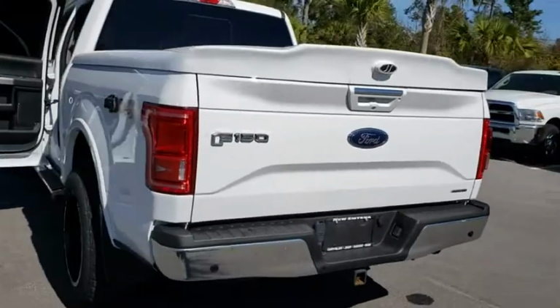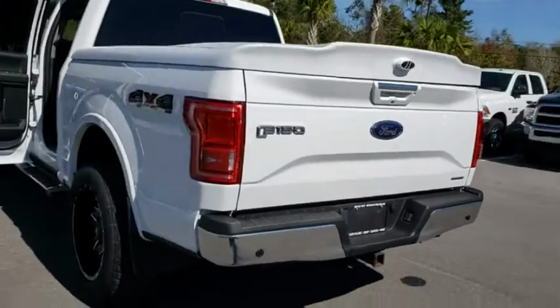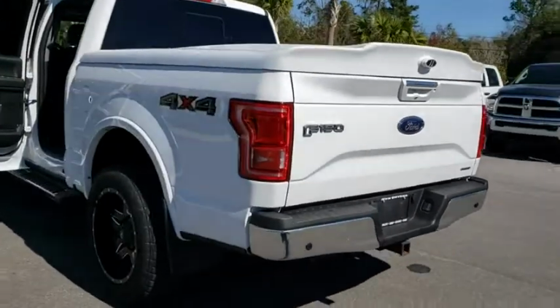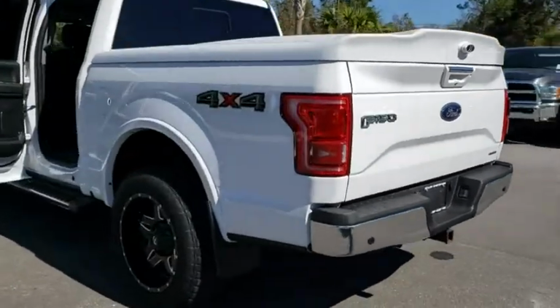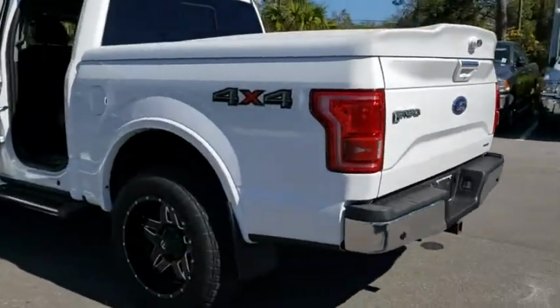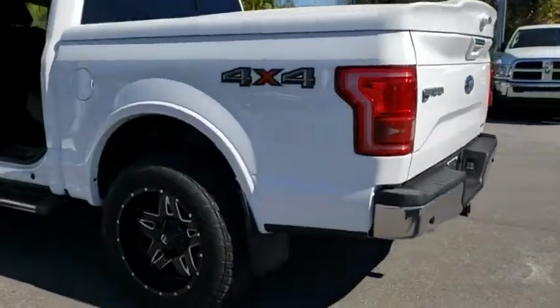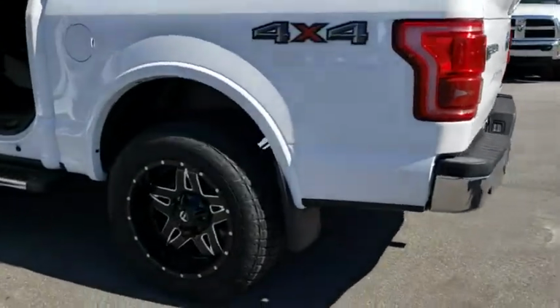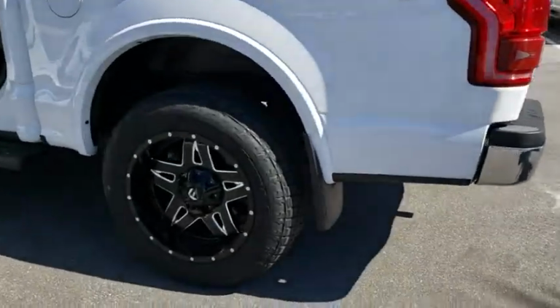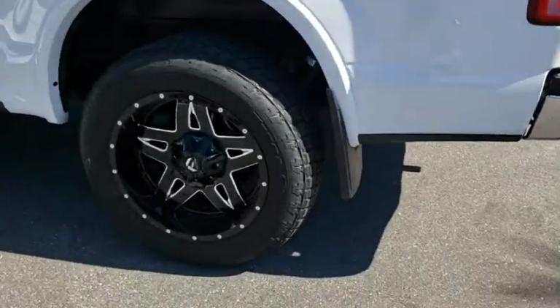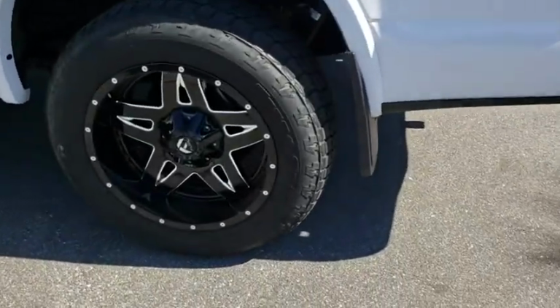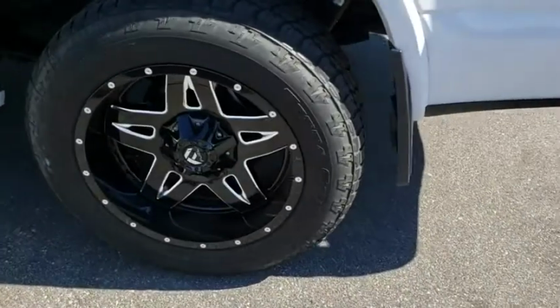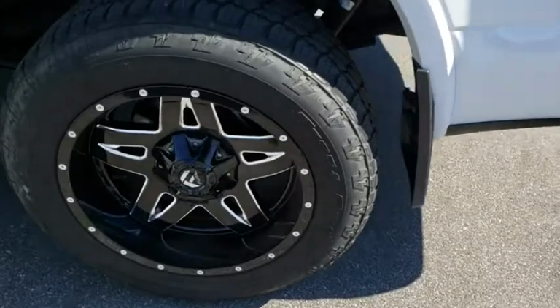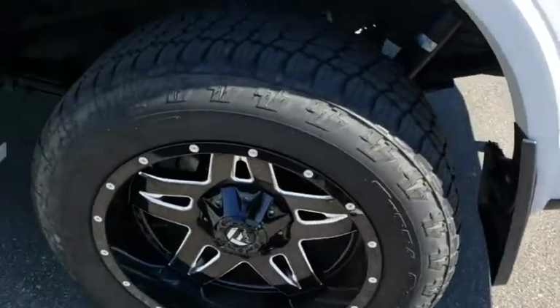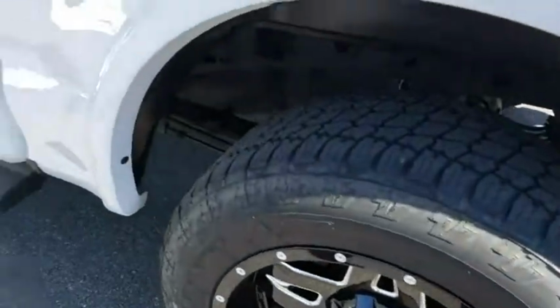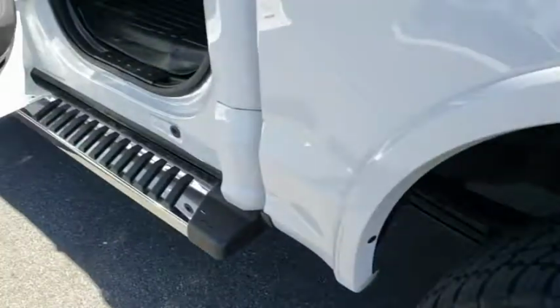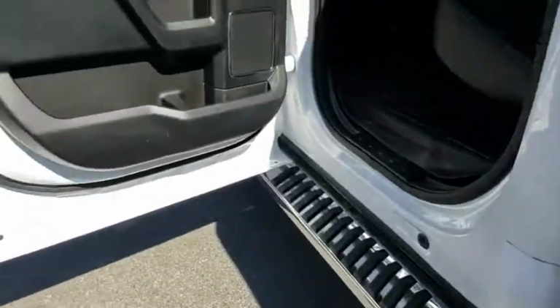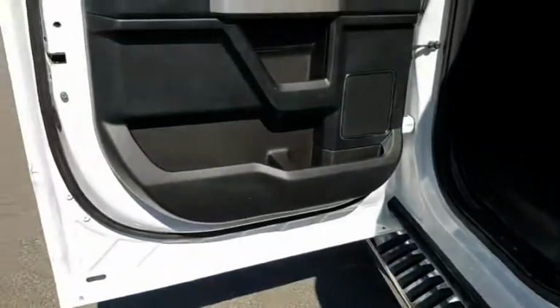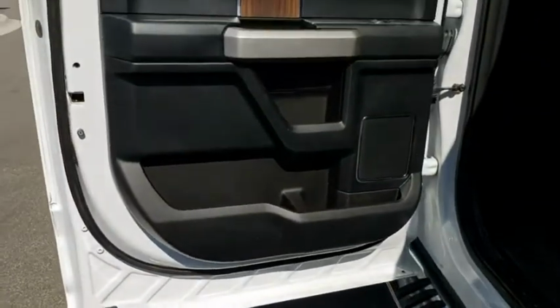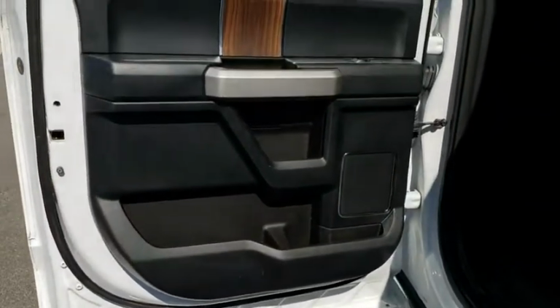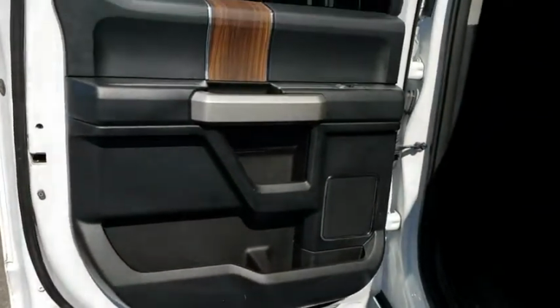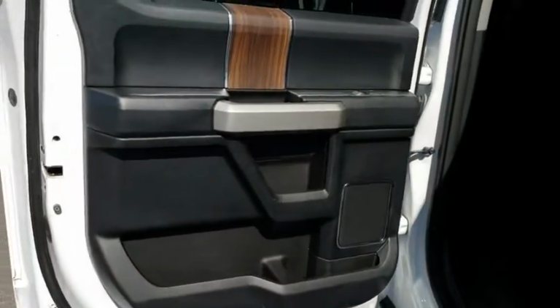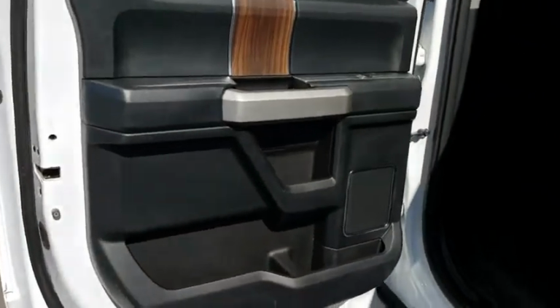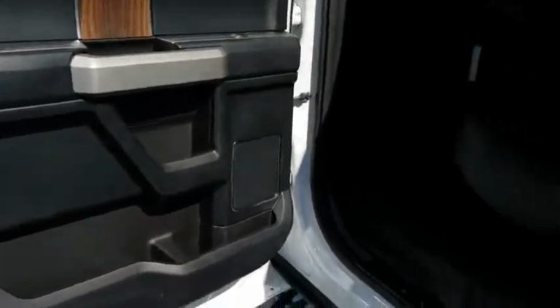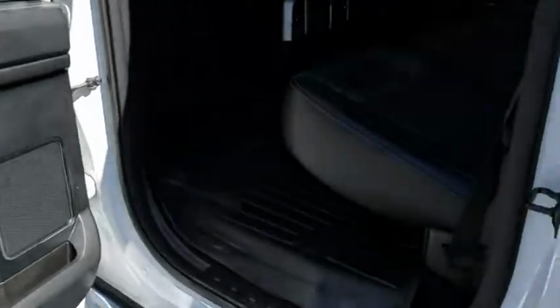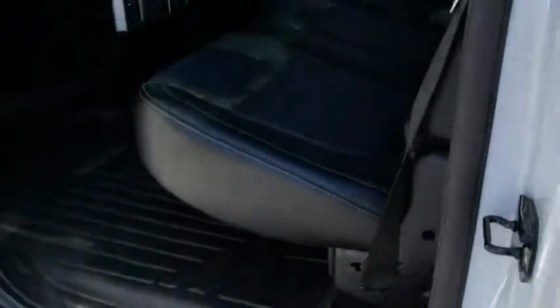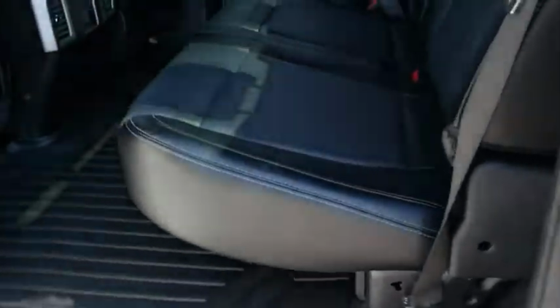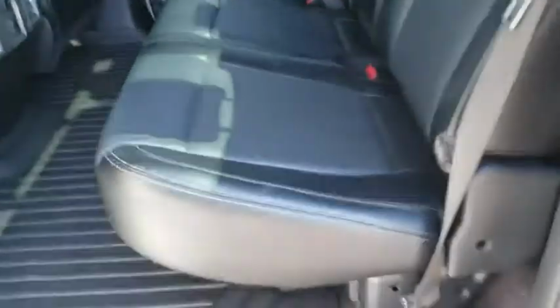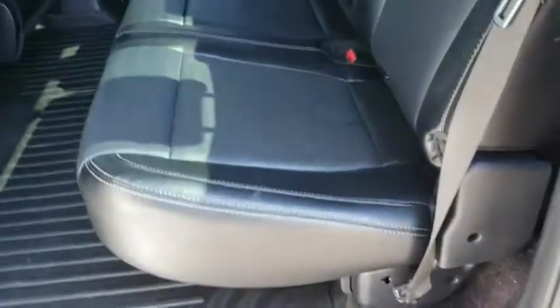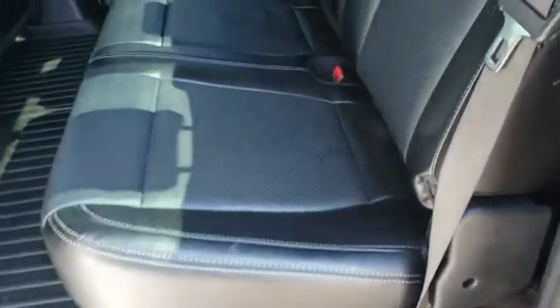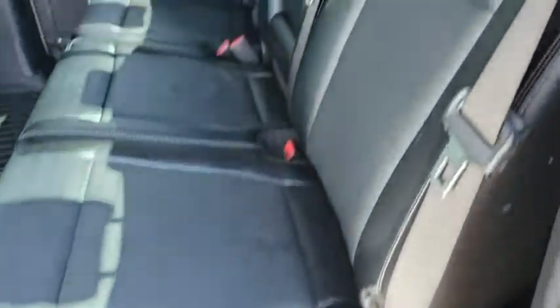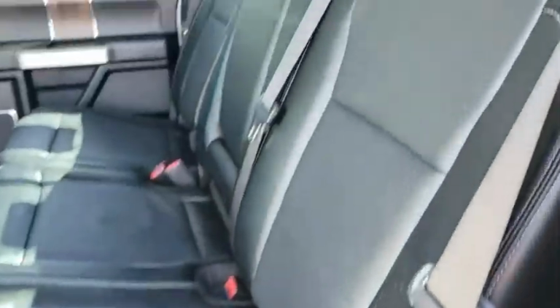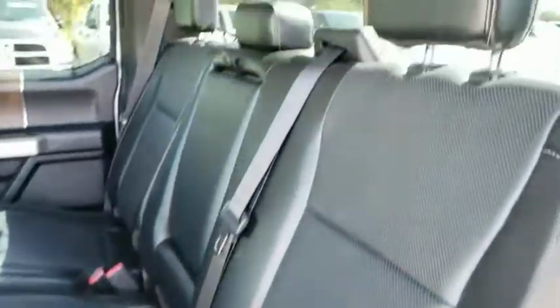Running boards, power passenger seat, remote engine start, keyless entry, four-wheel drive, backup camera, Bluetooth, leather wrapped steering wheel, power steering, adjustable steering wheel, driver lumbar, front floor mat.